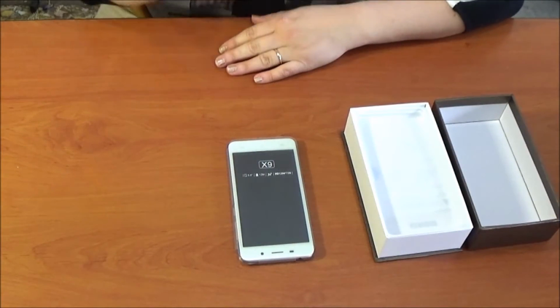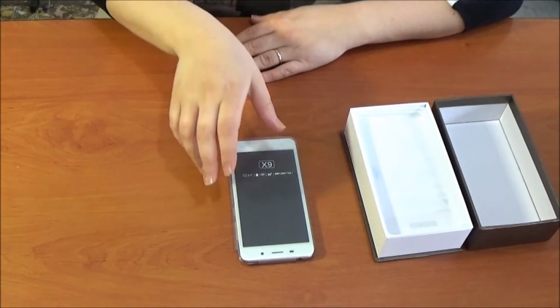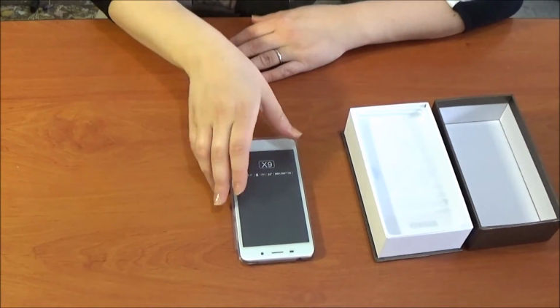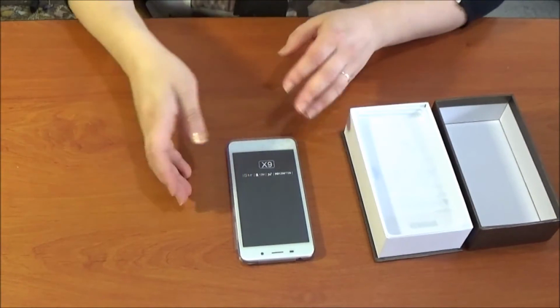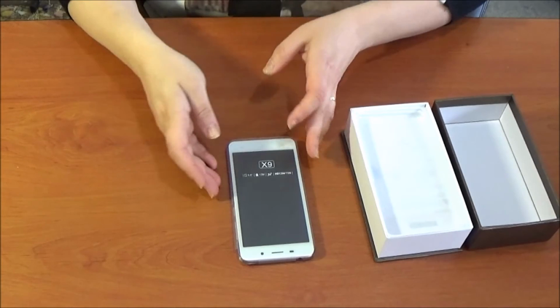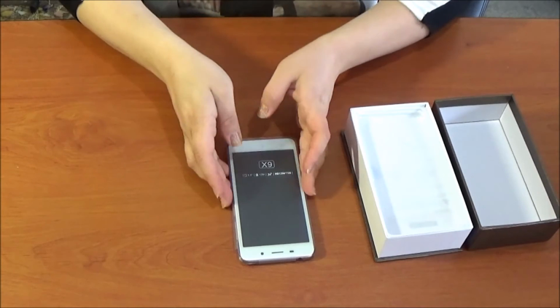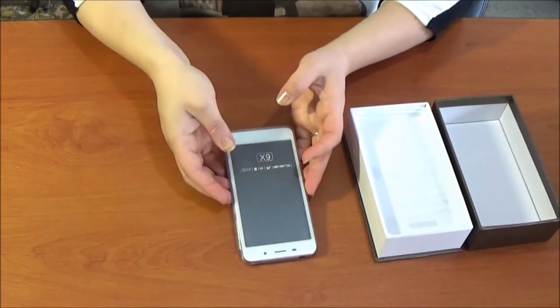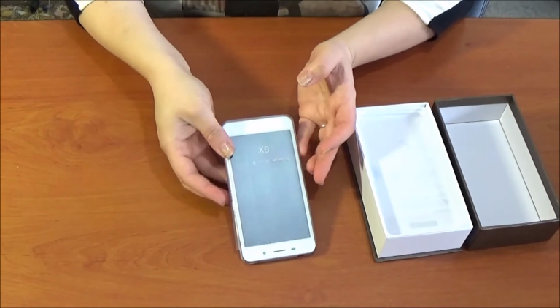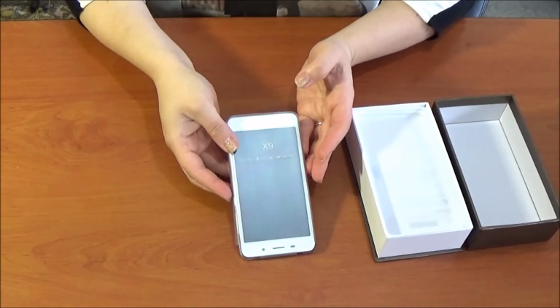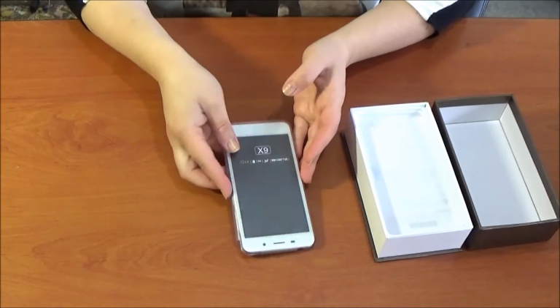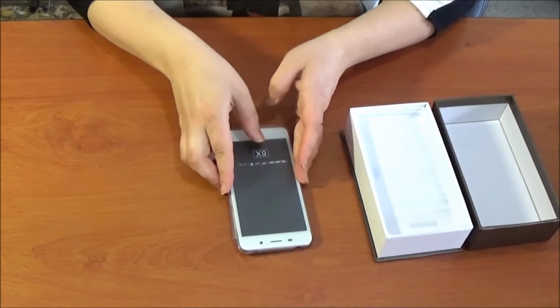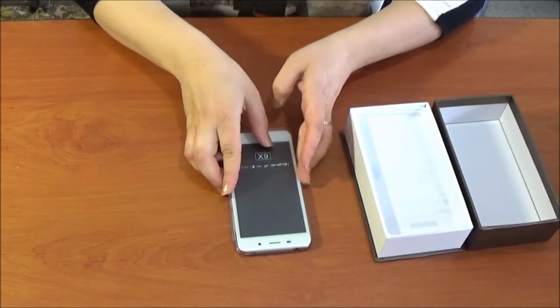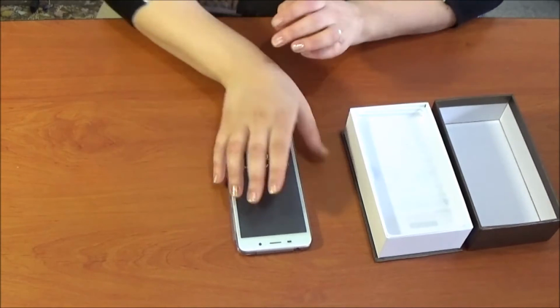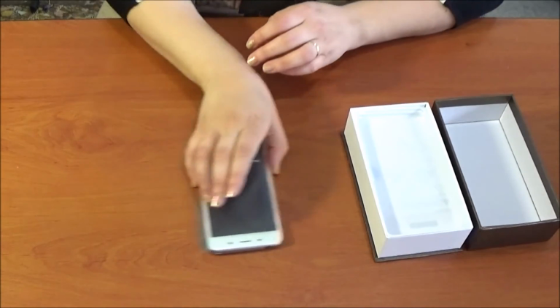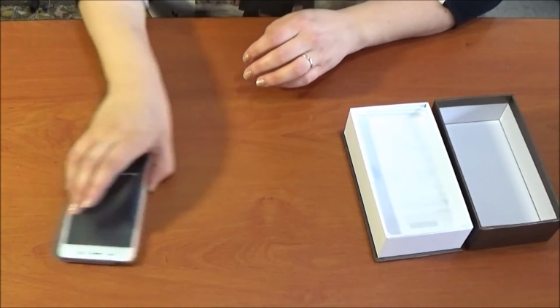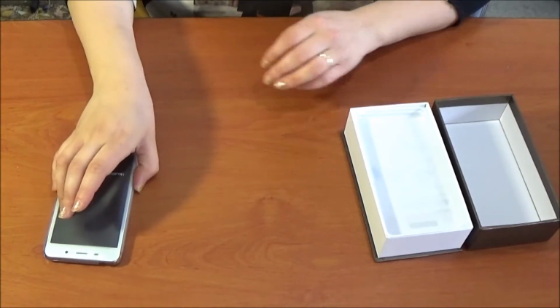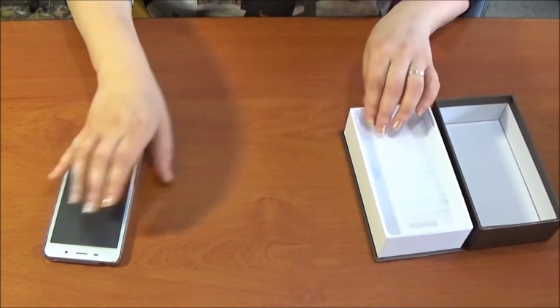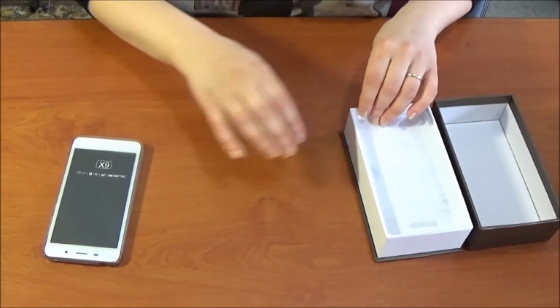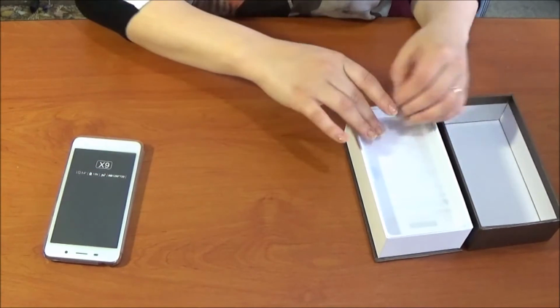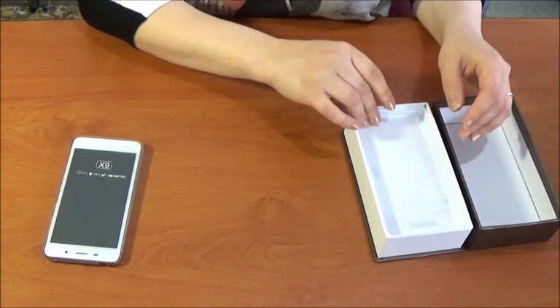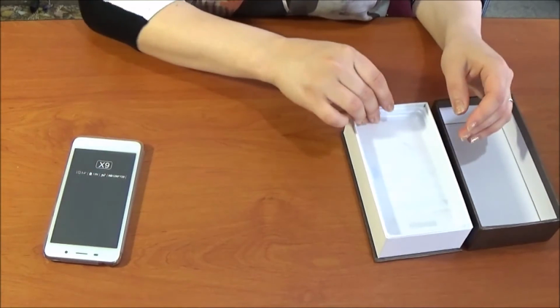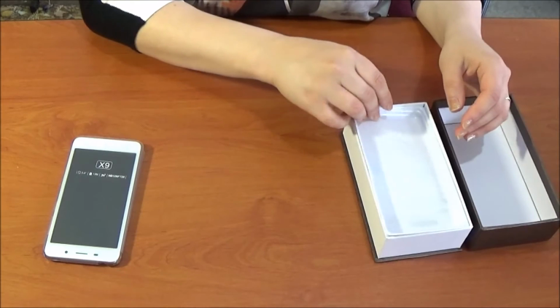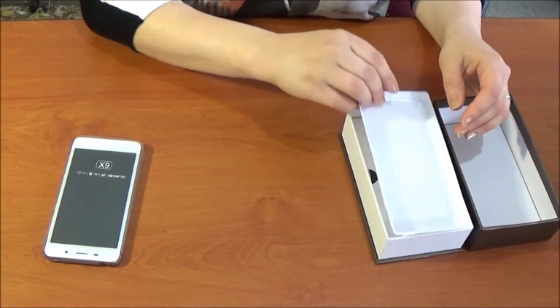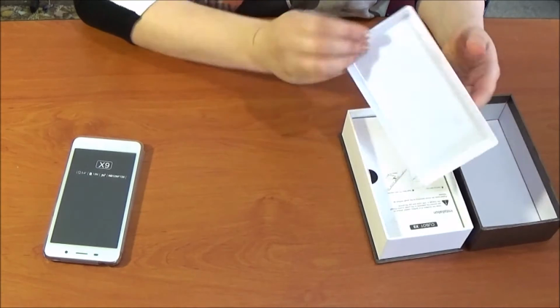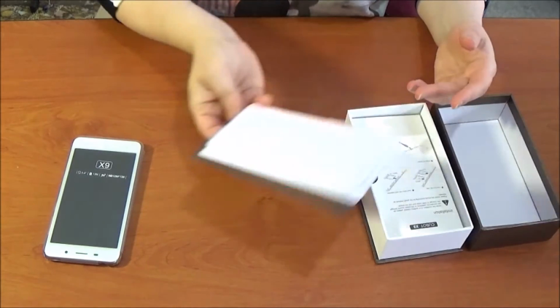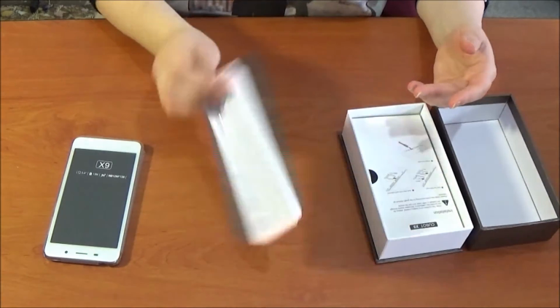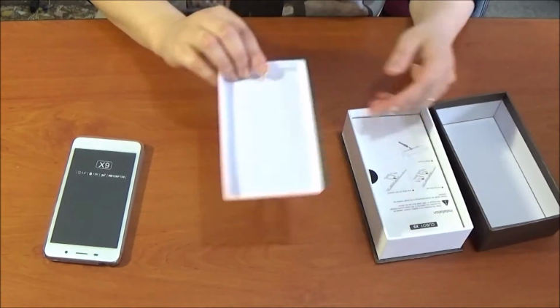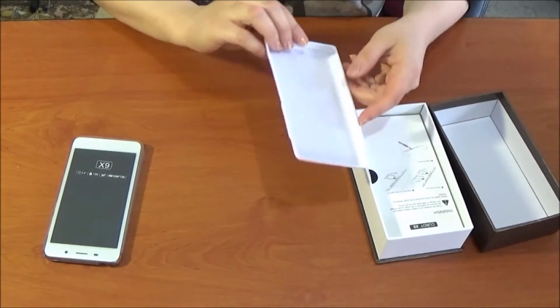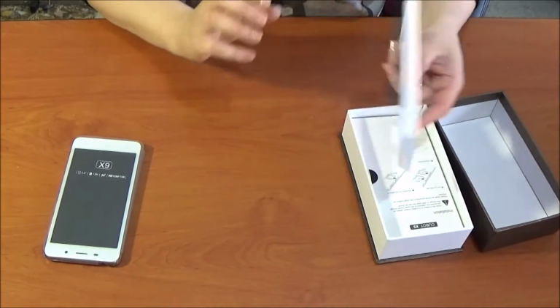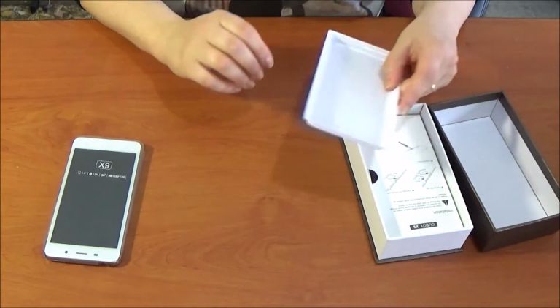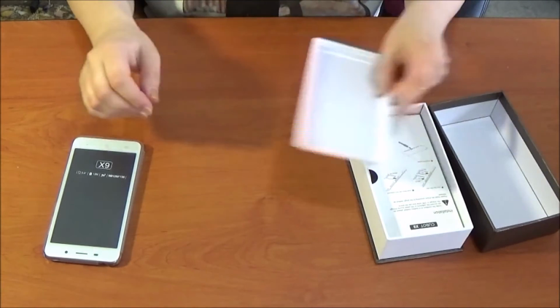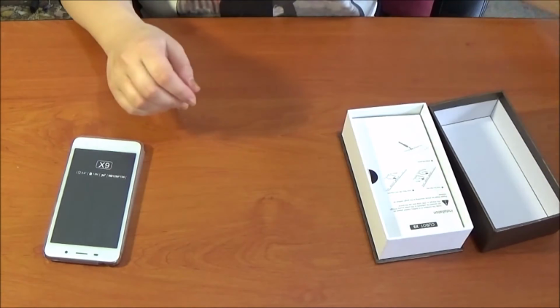What's in the box? Let's see. It's the mobile phone, of course. And the case.